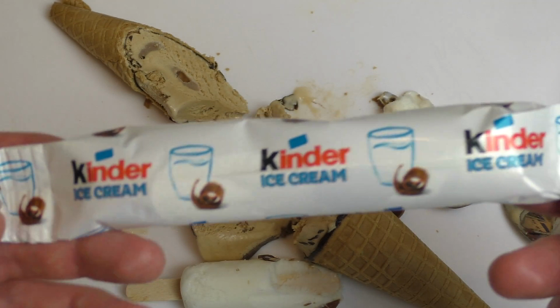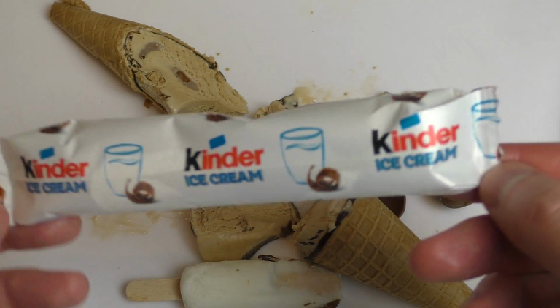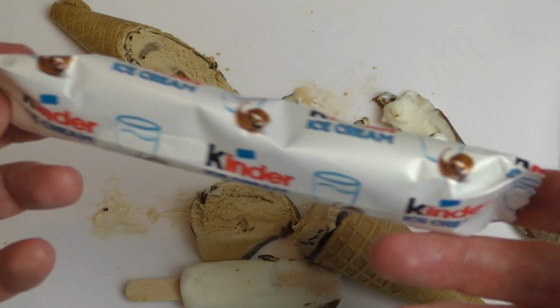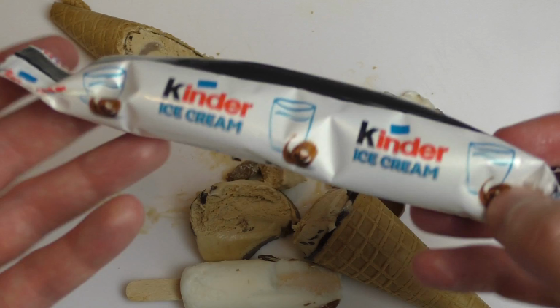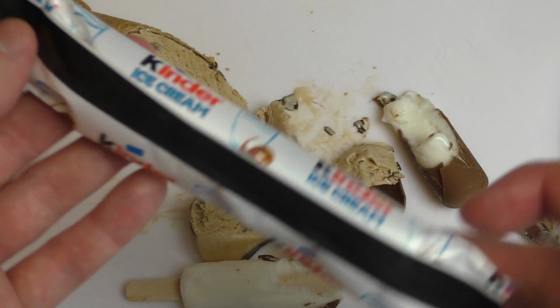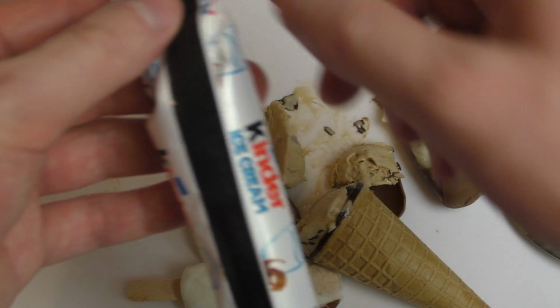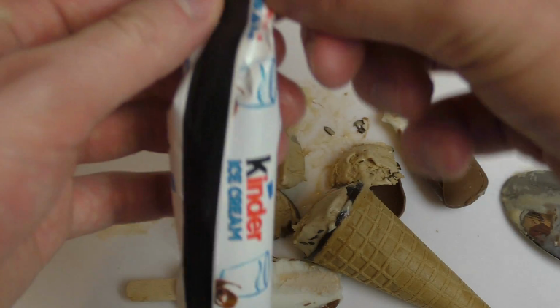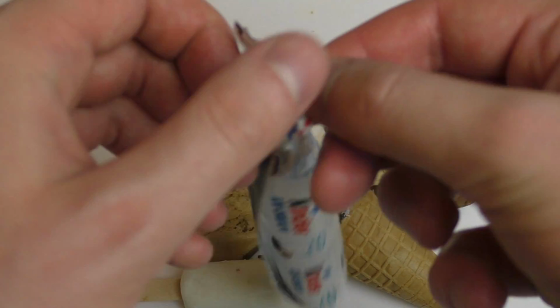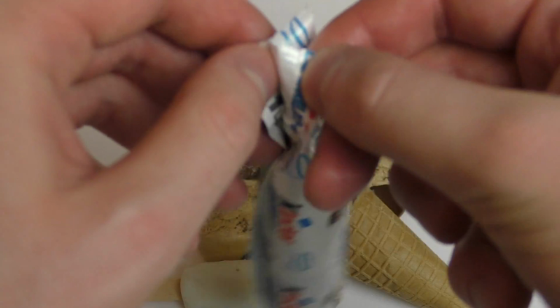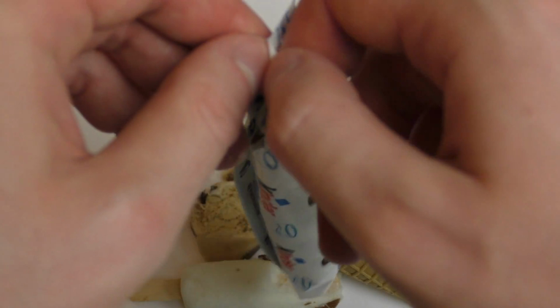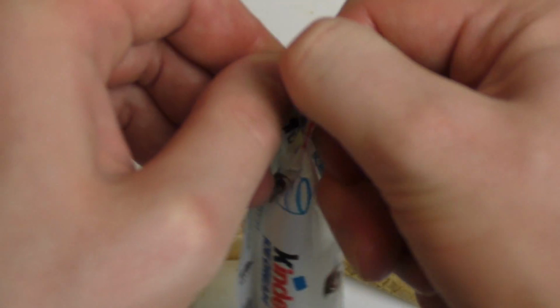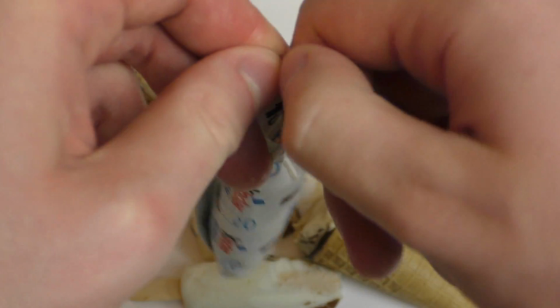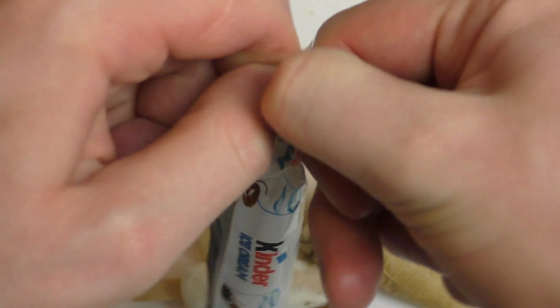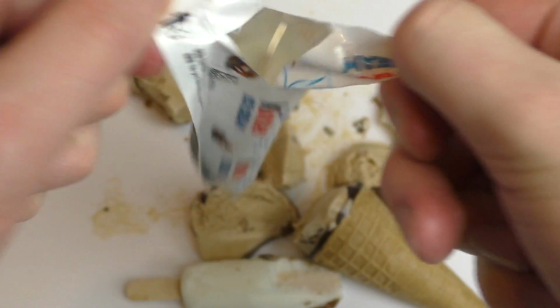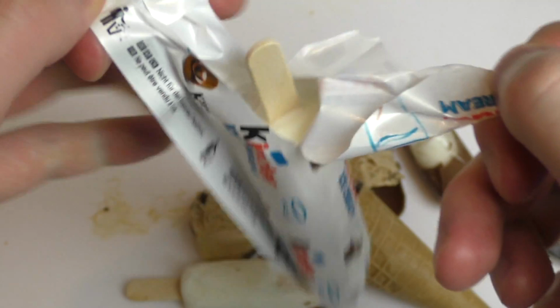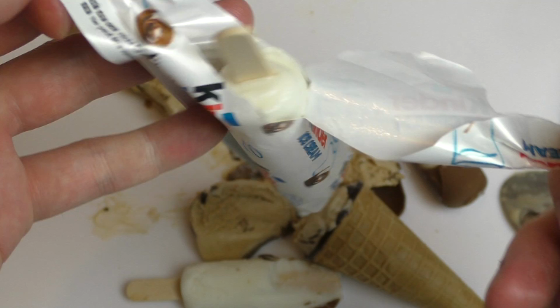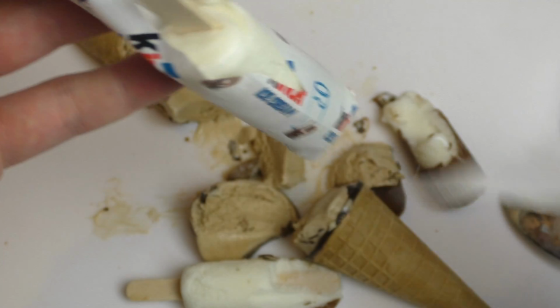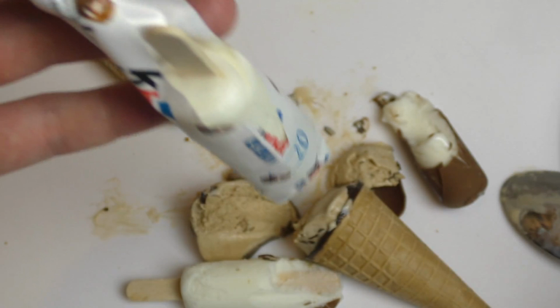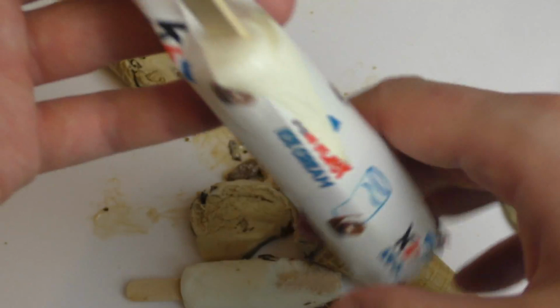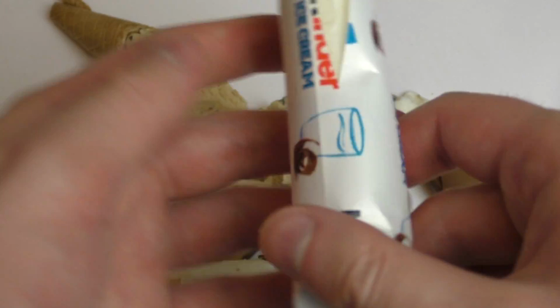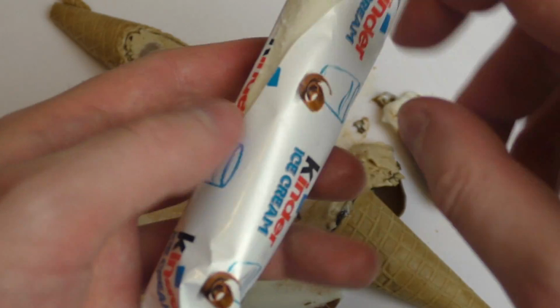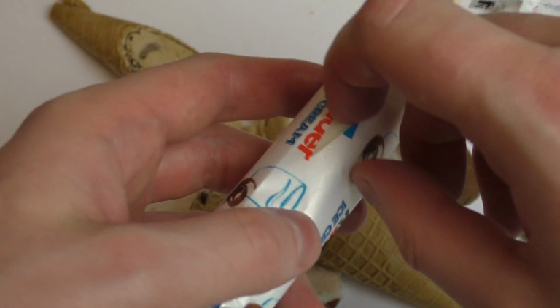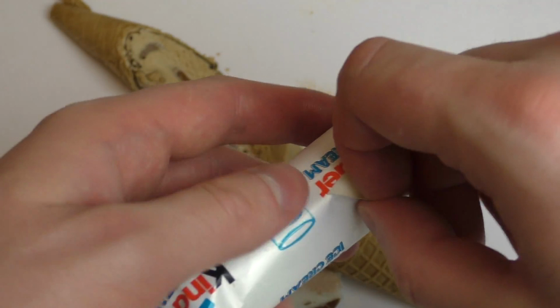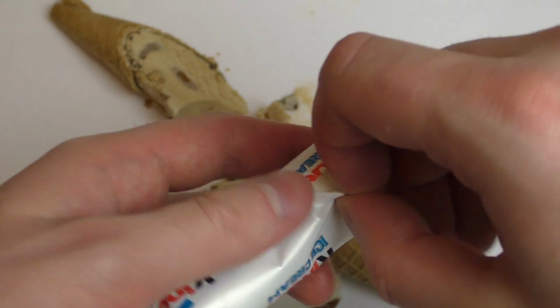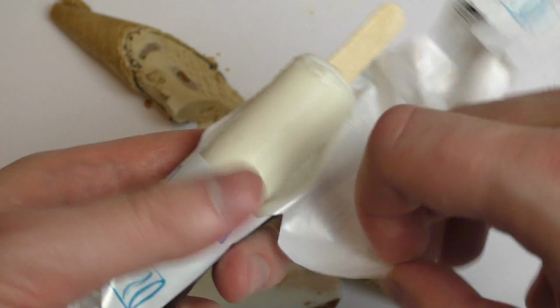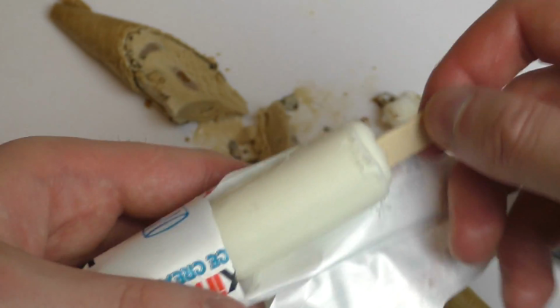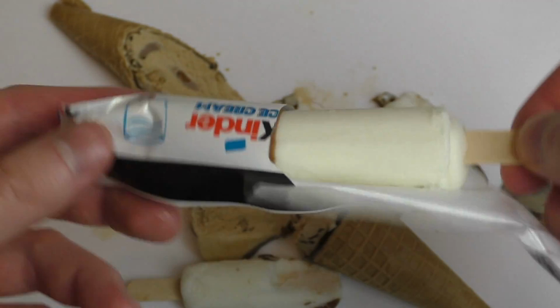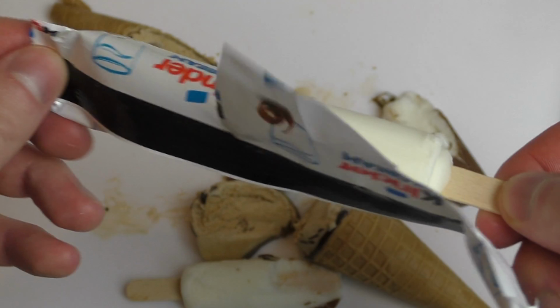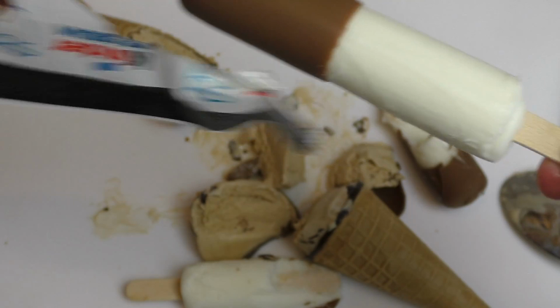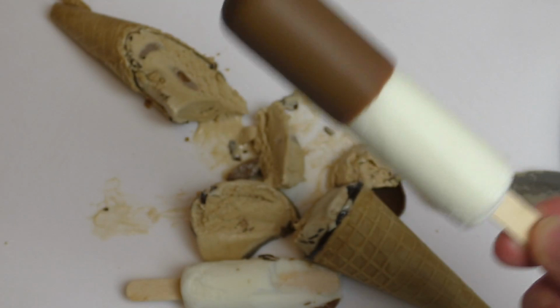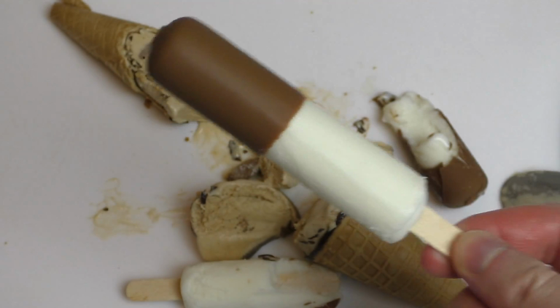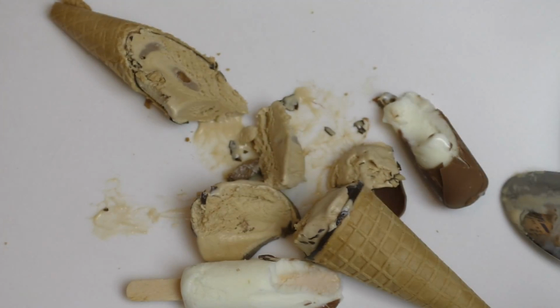I'm not quite sure what I expect here, because it just says Kinder Ice Cream. Maybe it tastes like Kinder Chocolate, but that would not be so good. So let's have it.